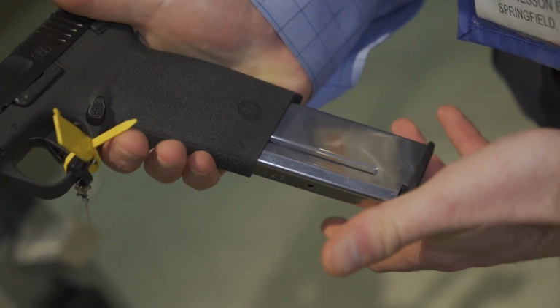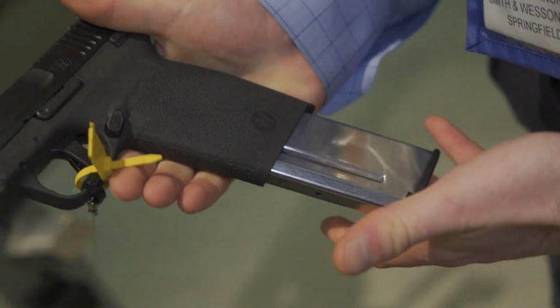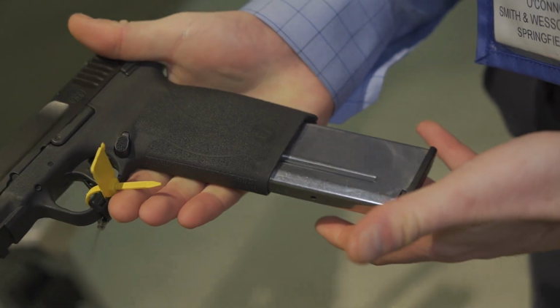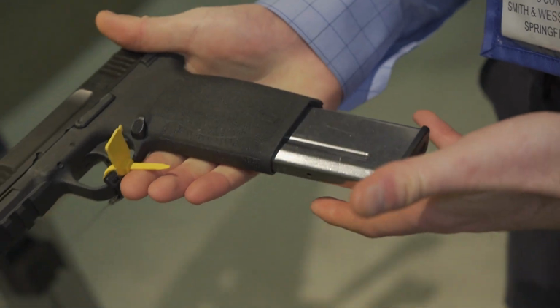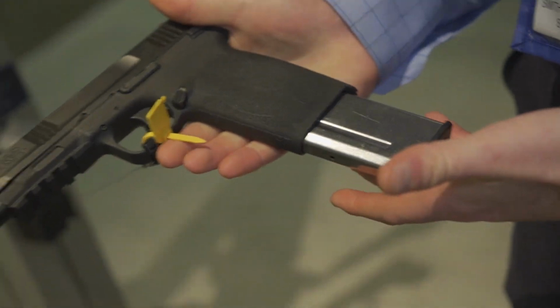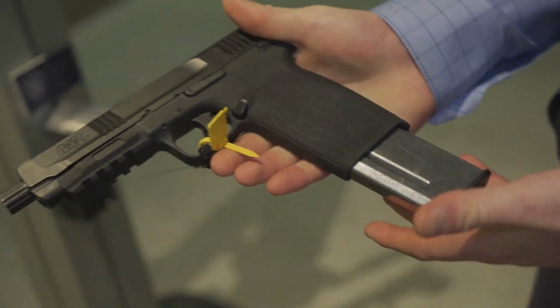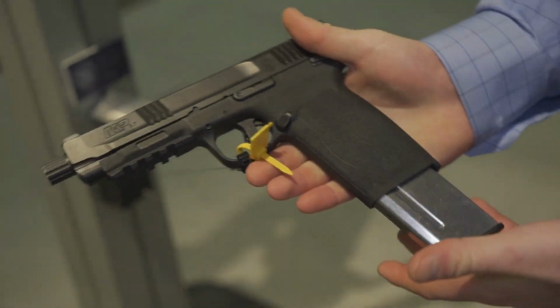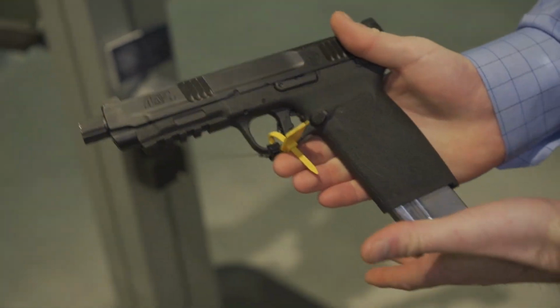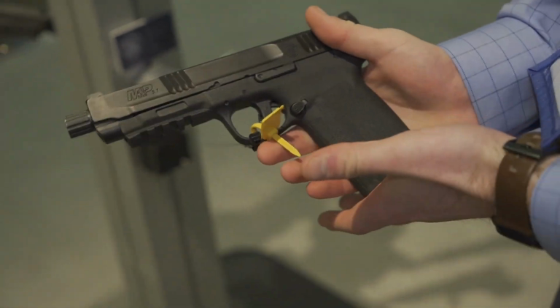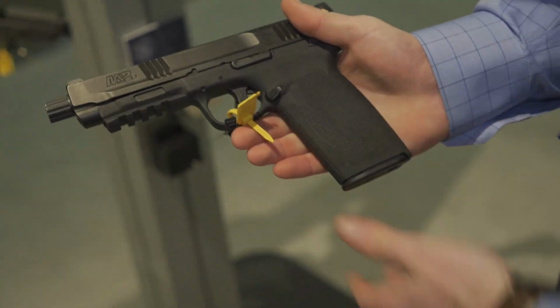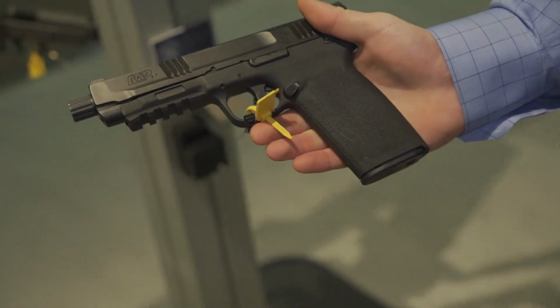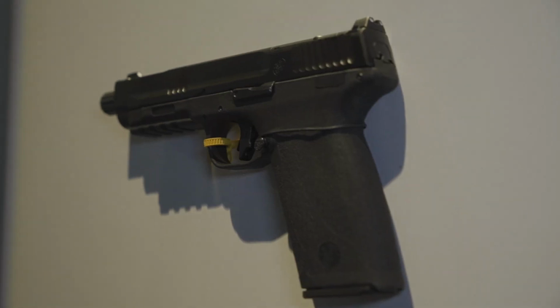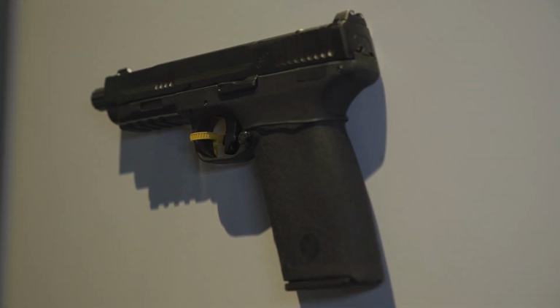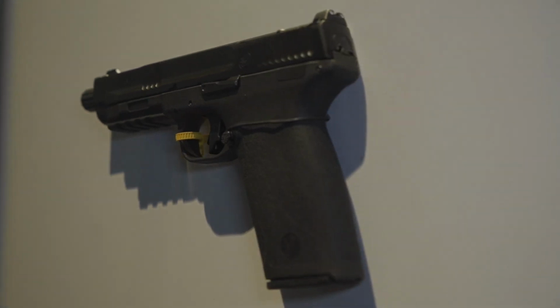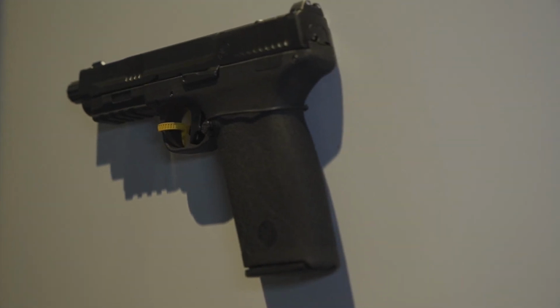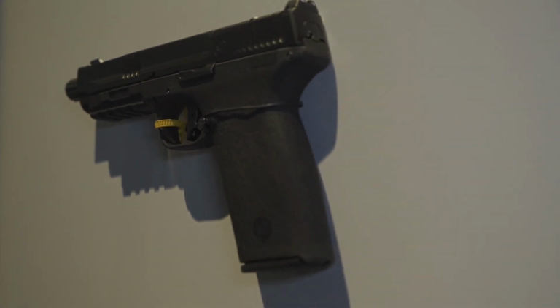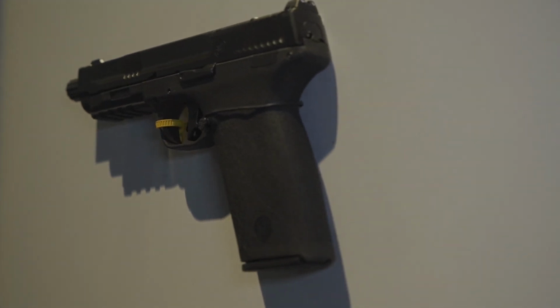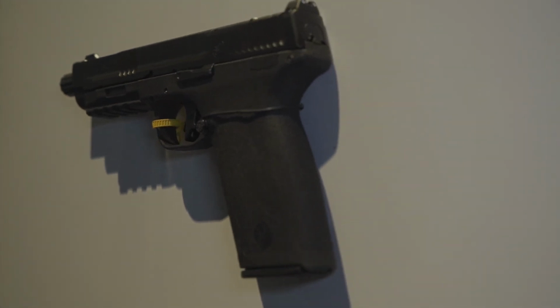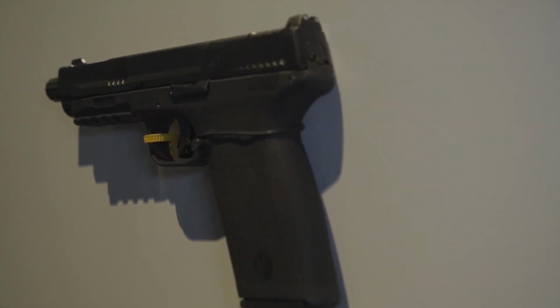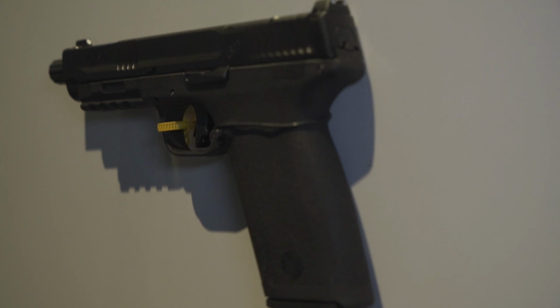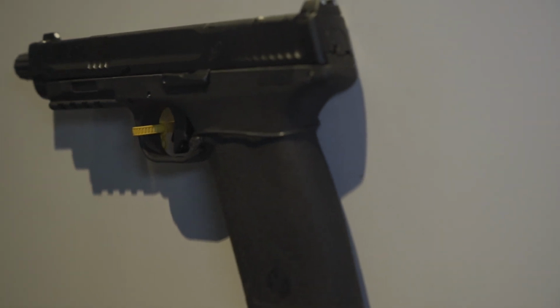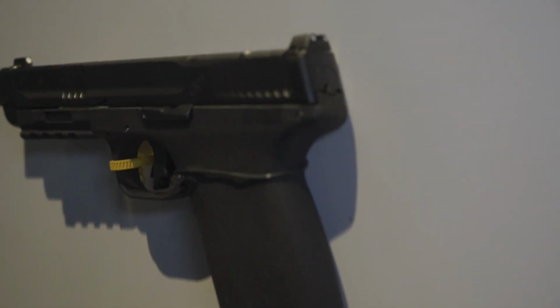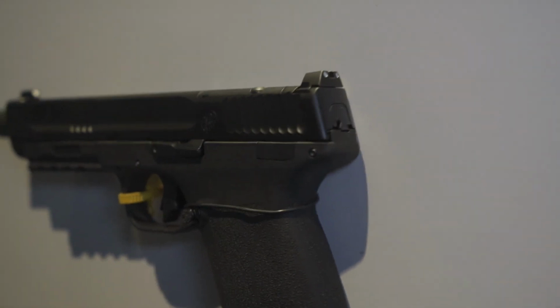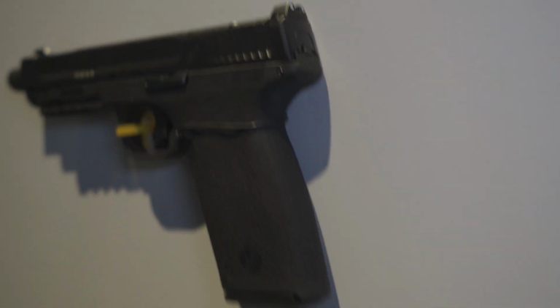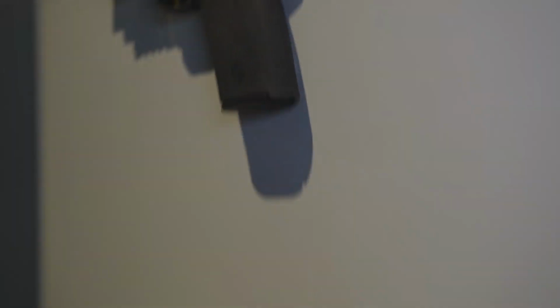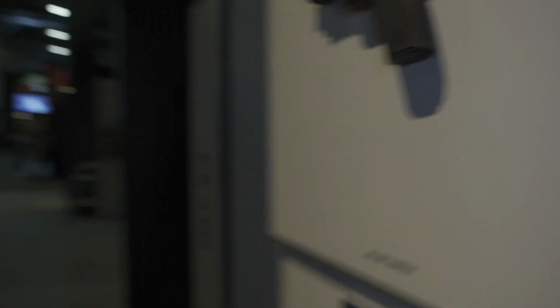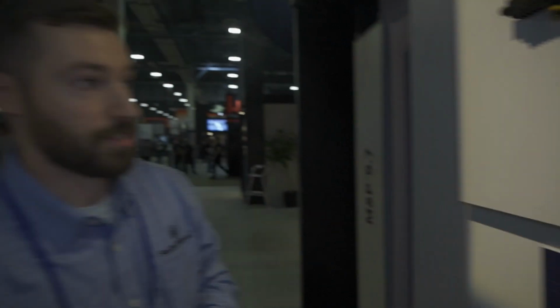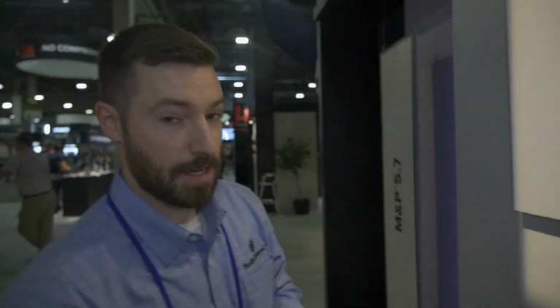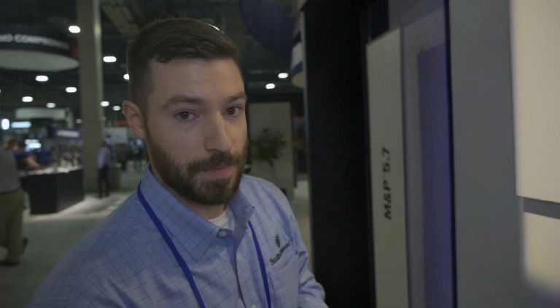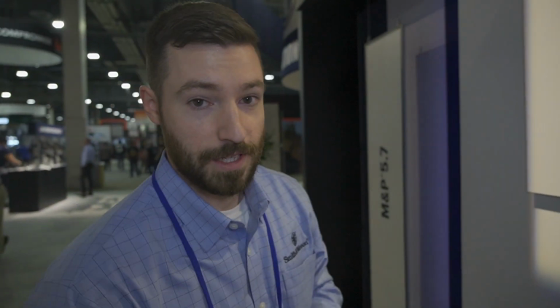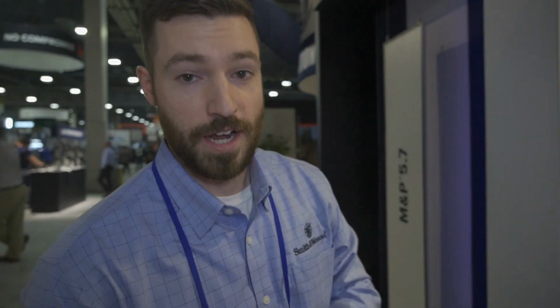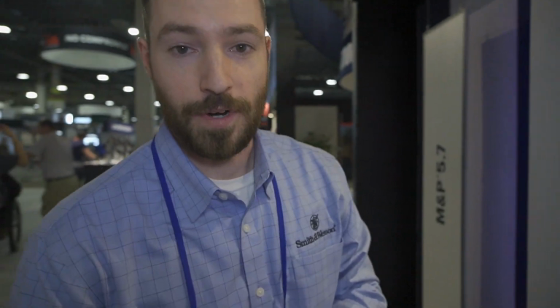MSRP is $699. It also comes with a proprietary speed loader, which is great. For more information, visit smith-wesson.com and you can get your hands on one.